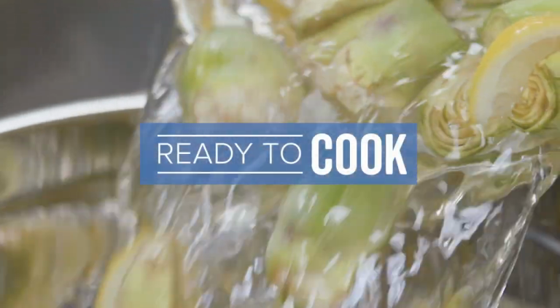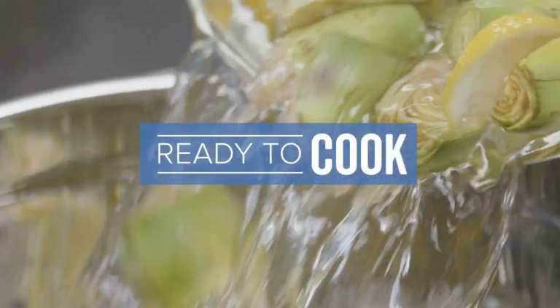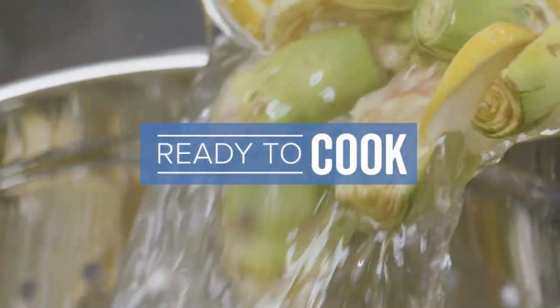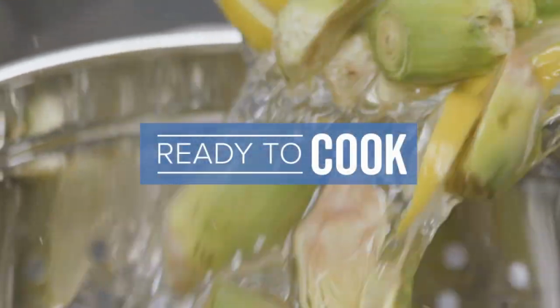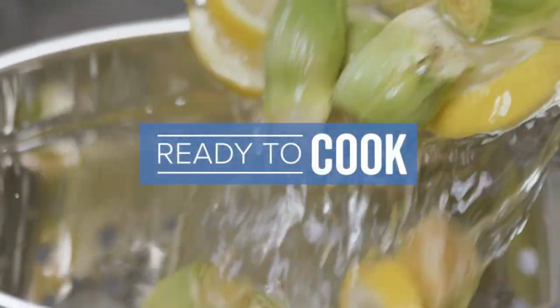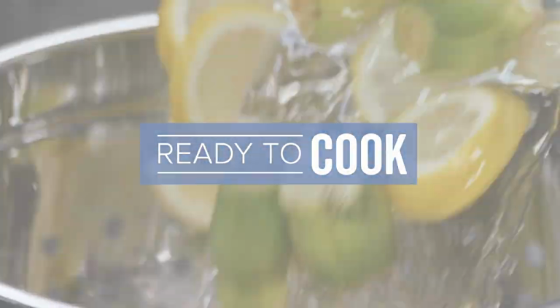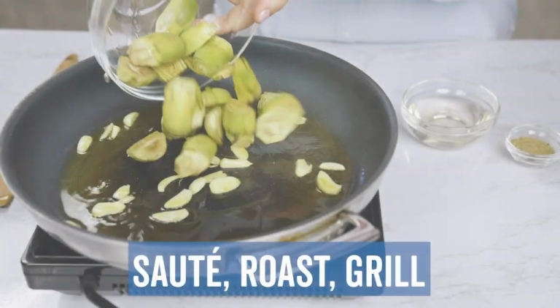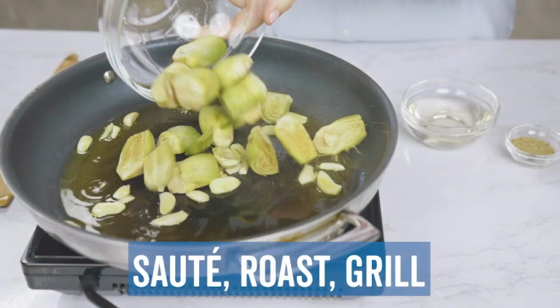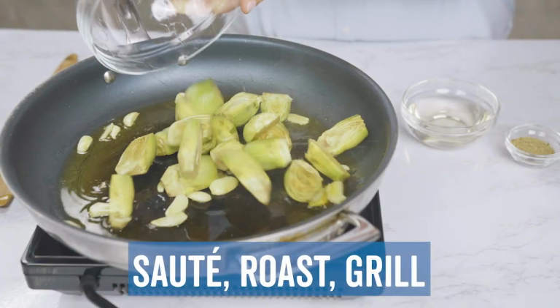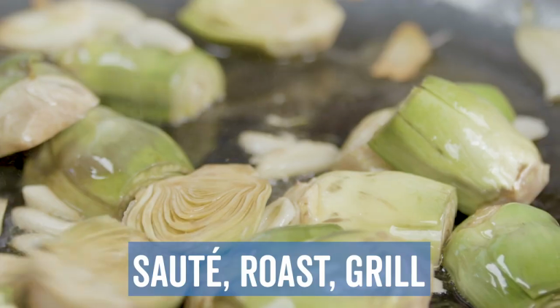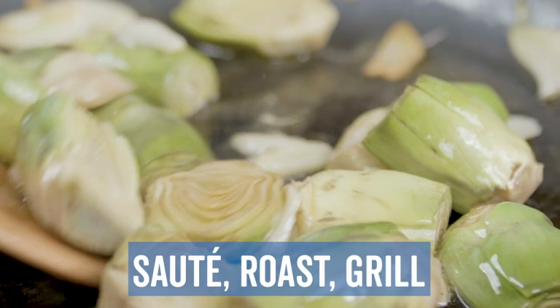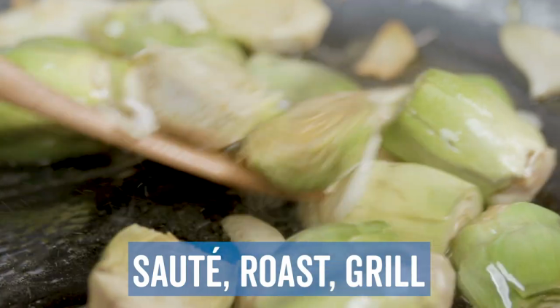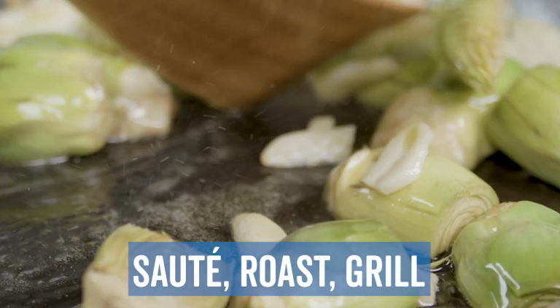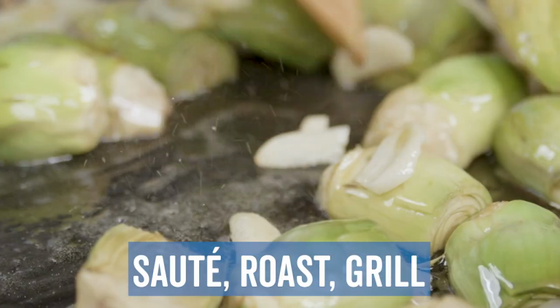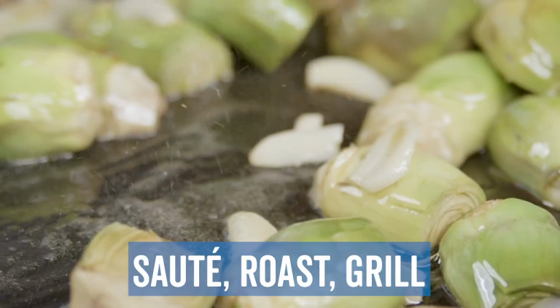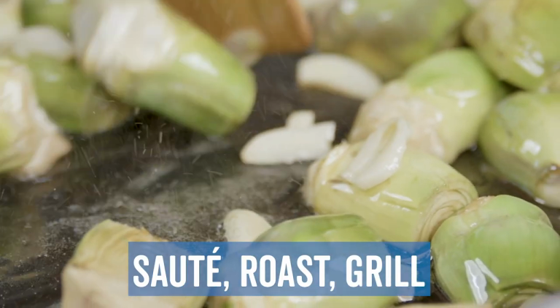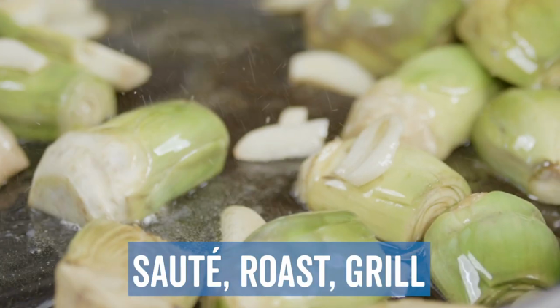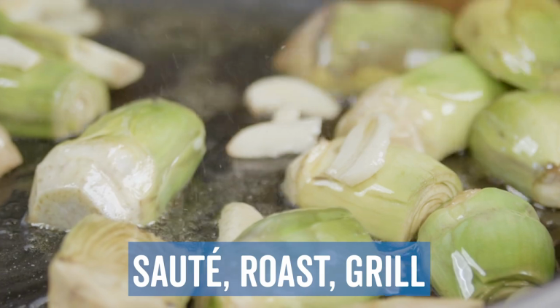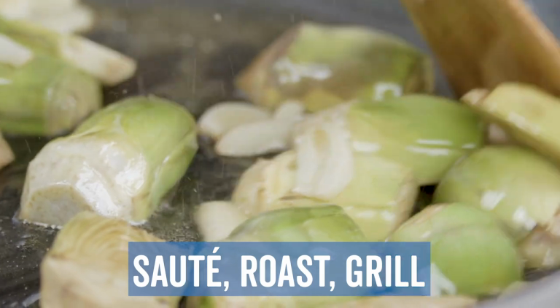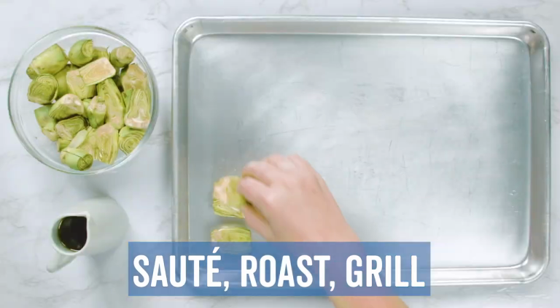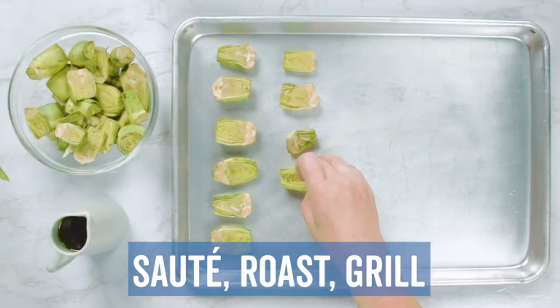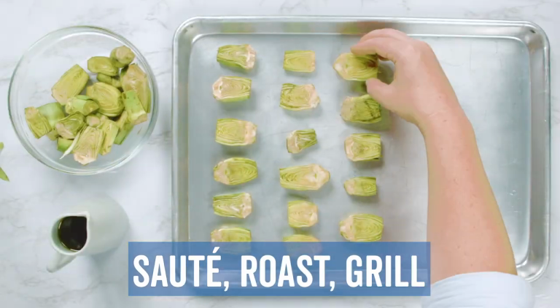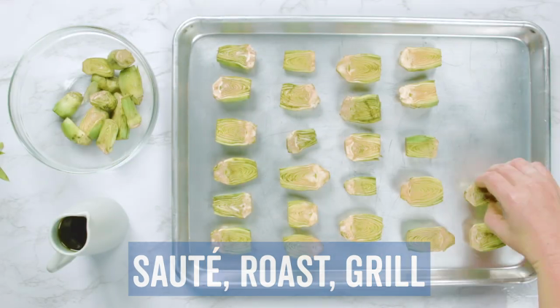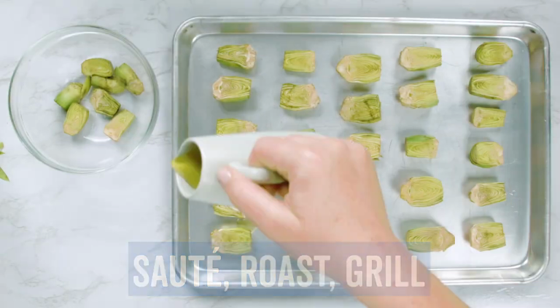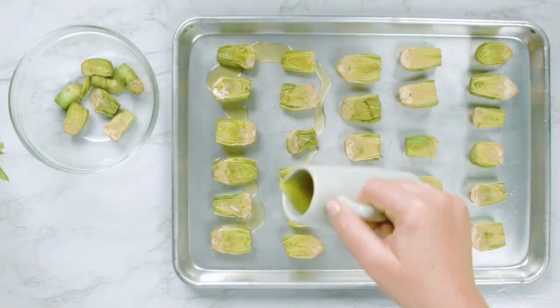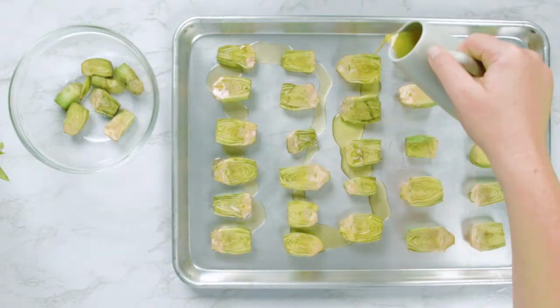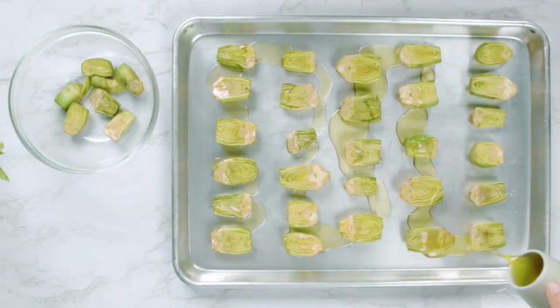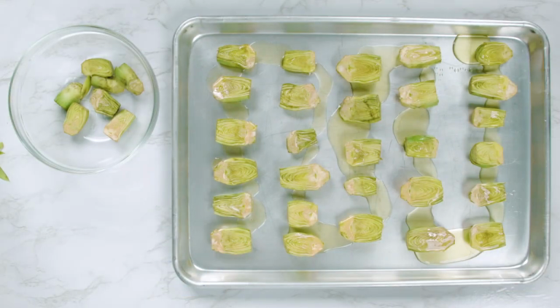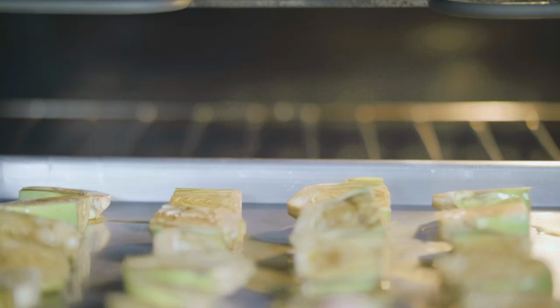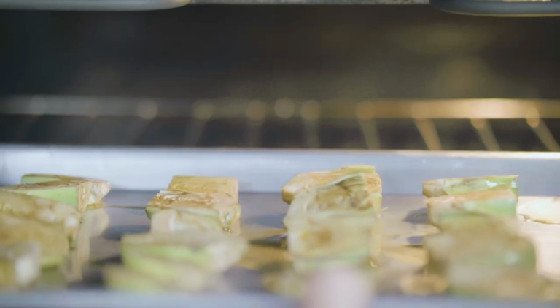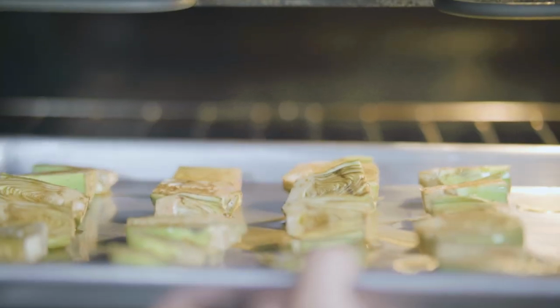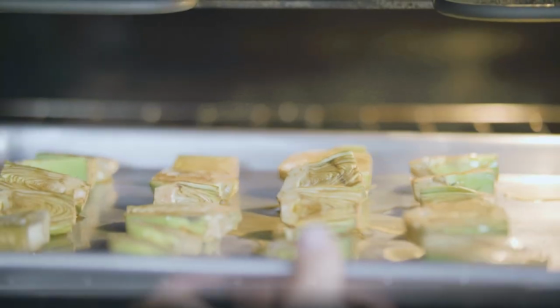That's it! You're ready to cook. Sauté, roast, grill, or even toss in your favorite pasta sauce. It's impossible to go wrong with these mini delights.